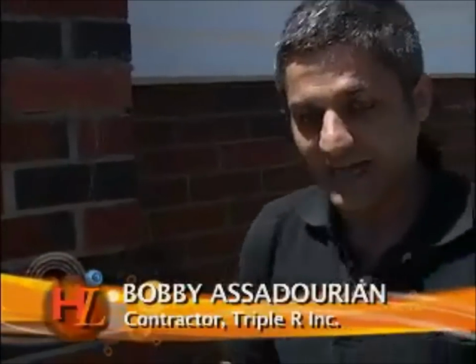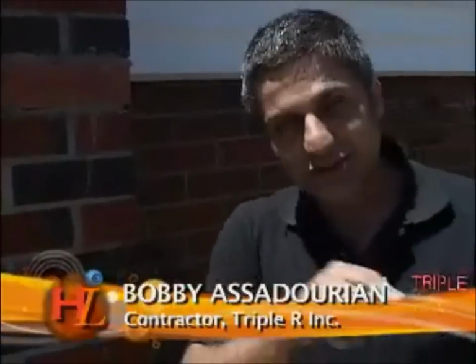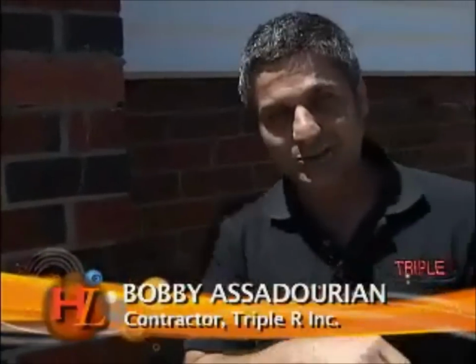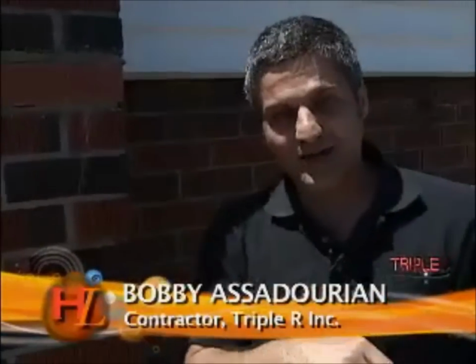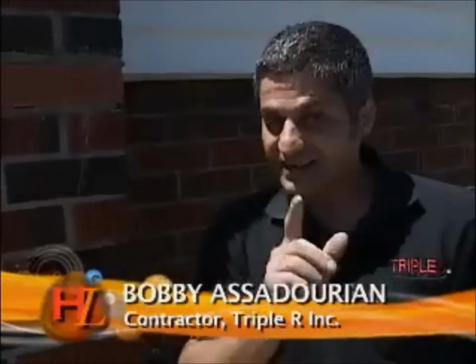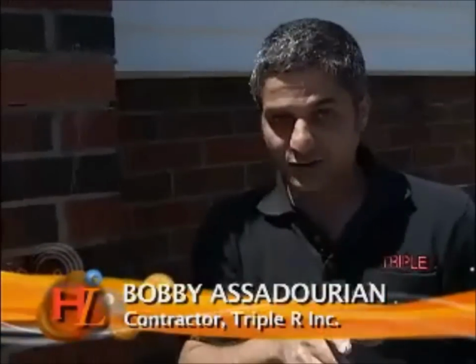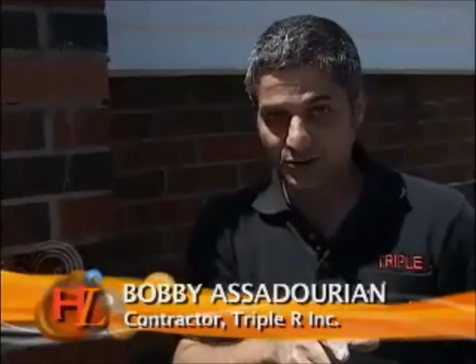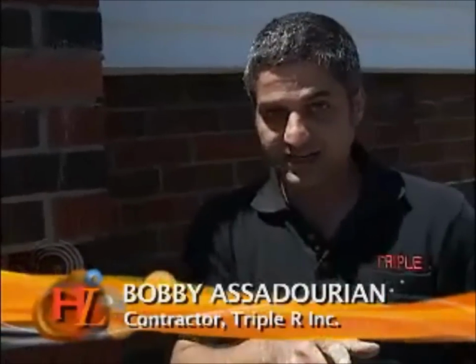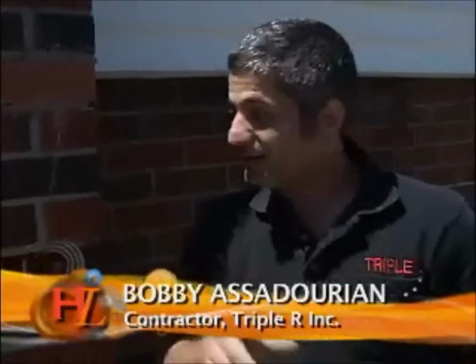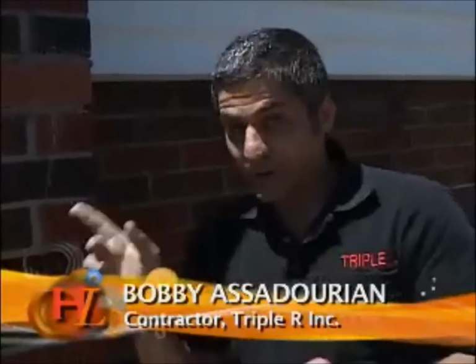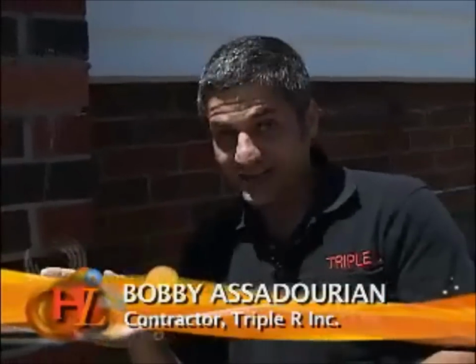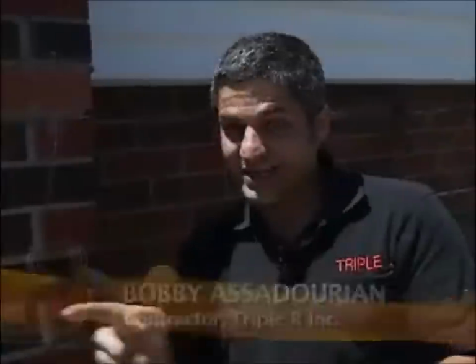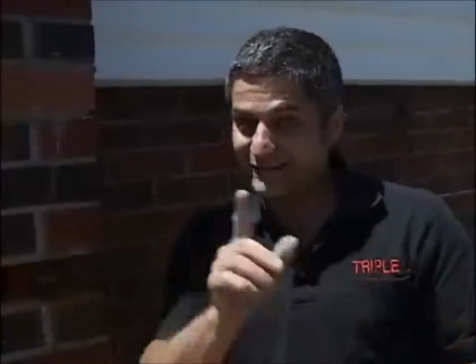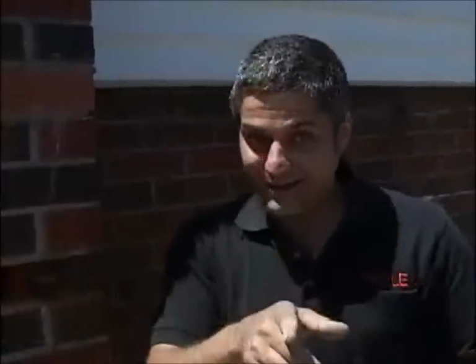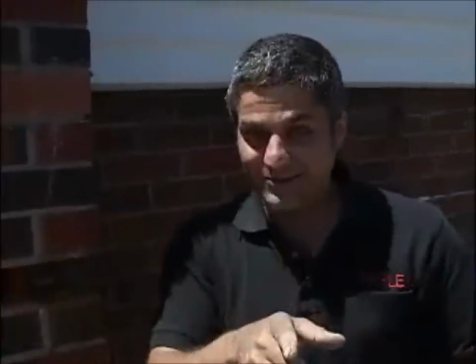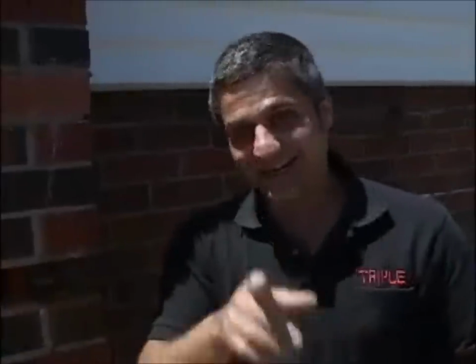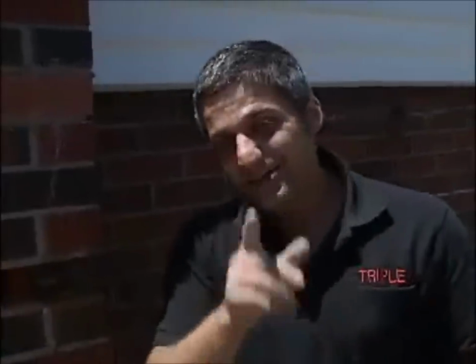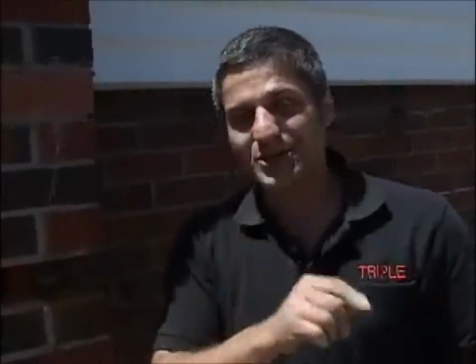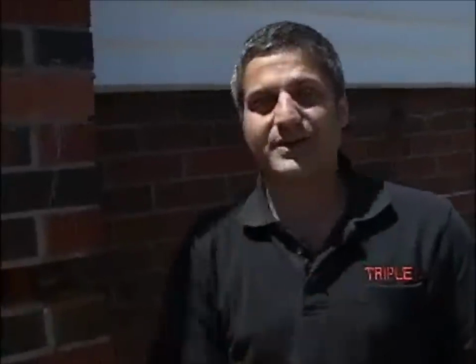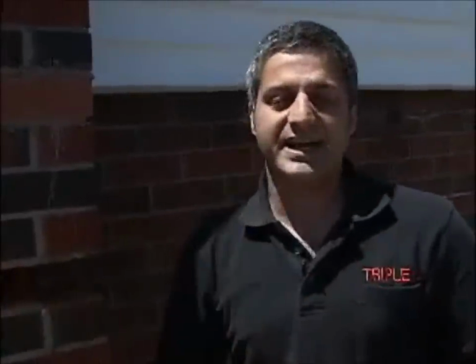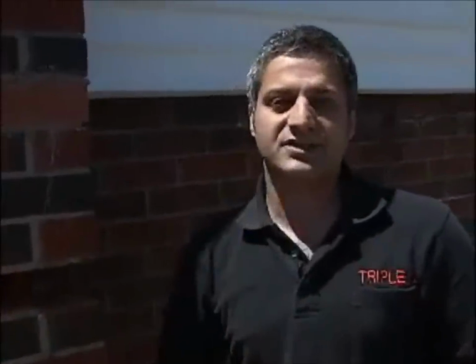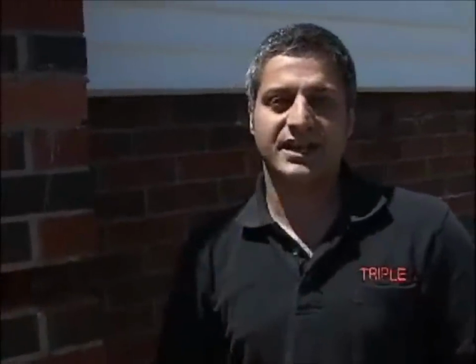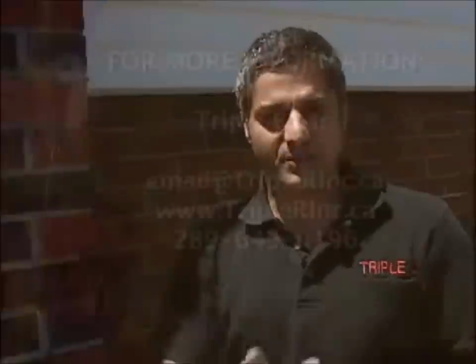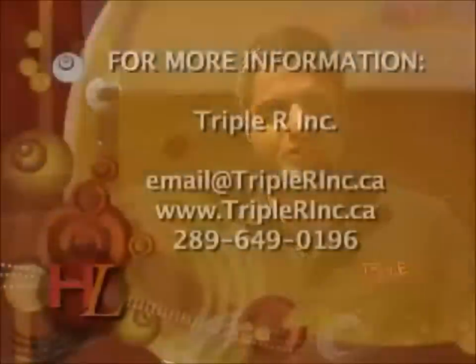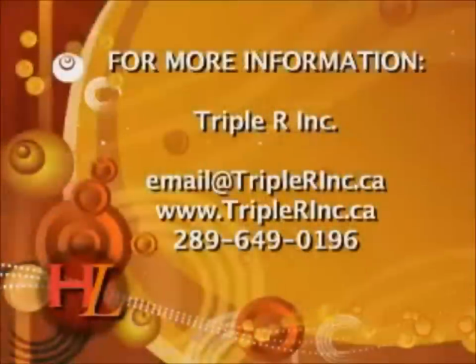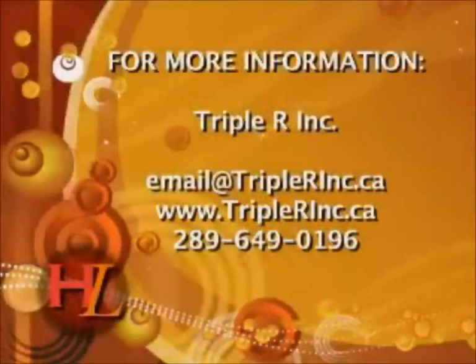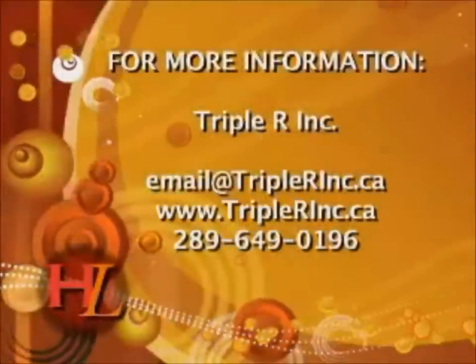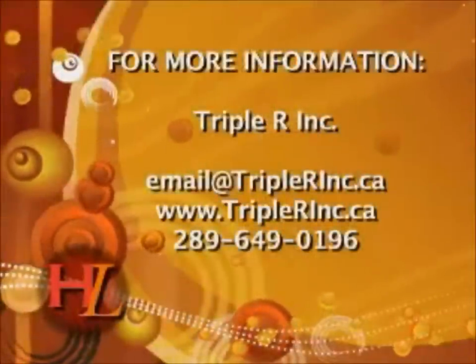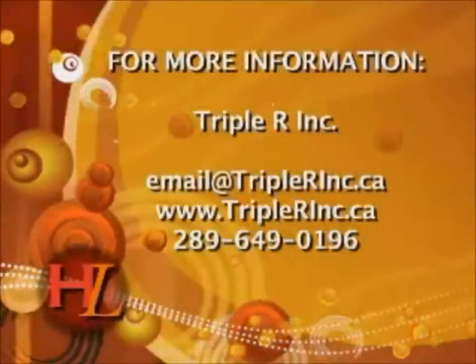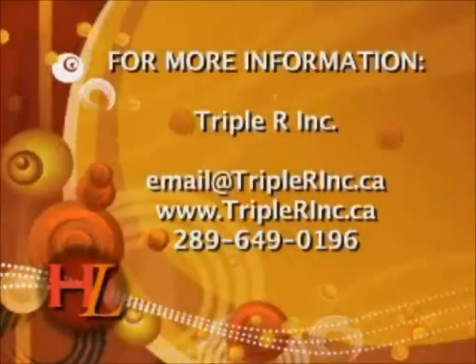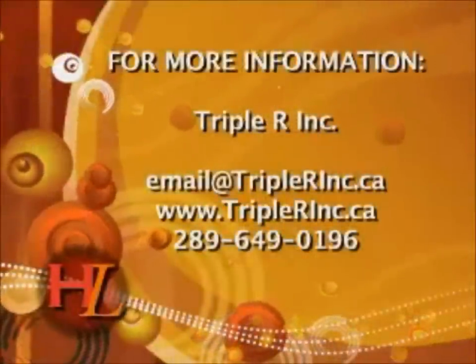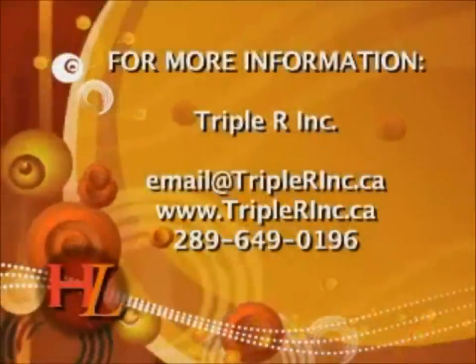I'm Just Ask Bob. Thank you for tuning in. Want to see this again? Visit my website. Watch every Monday on Hamilton Life, and please call or email if you have any questions at all.